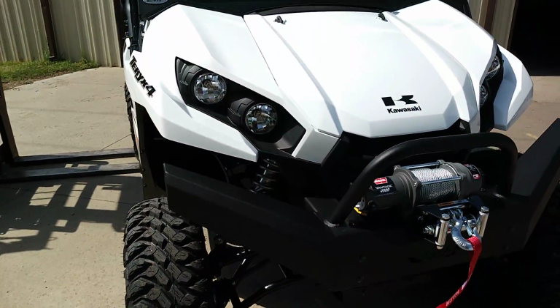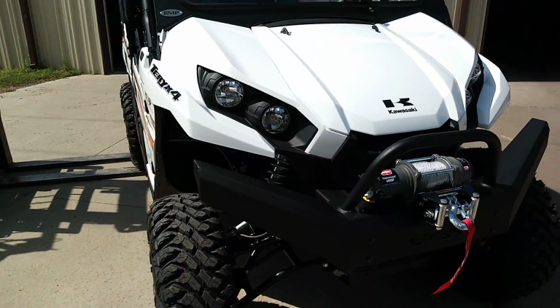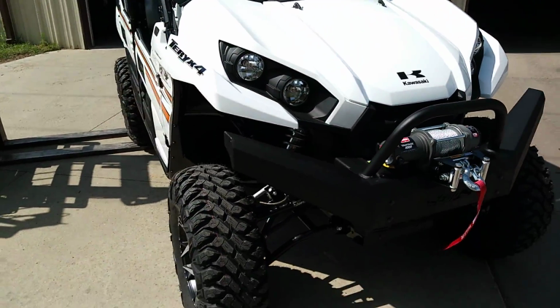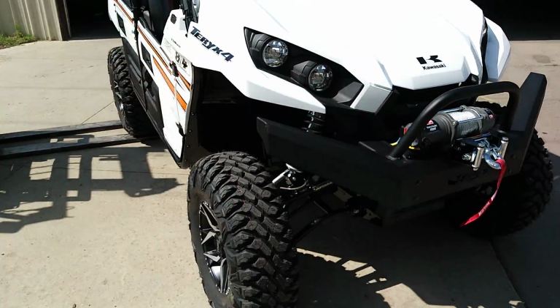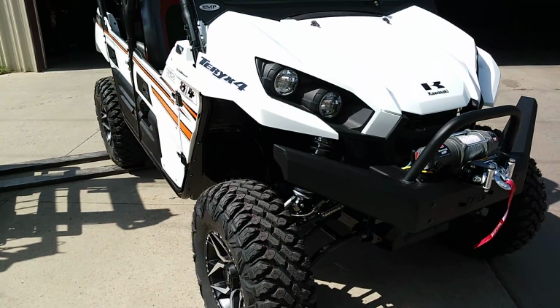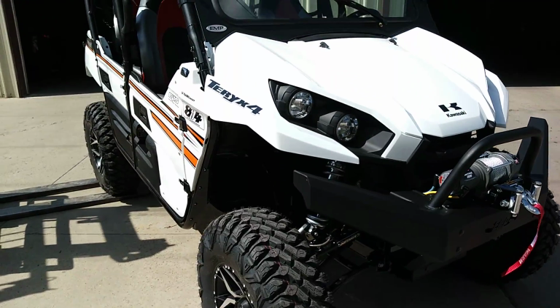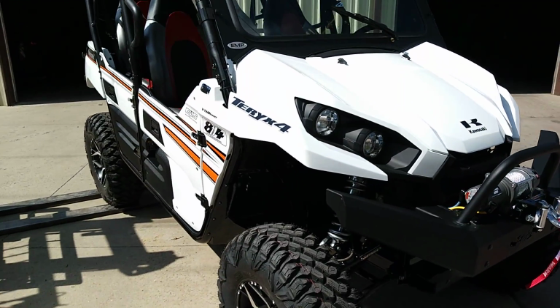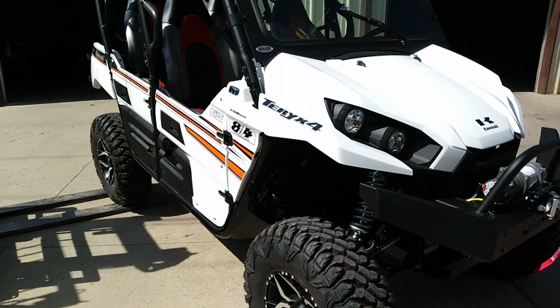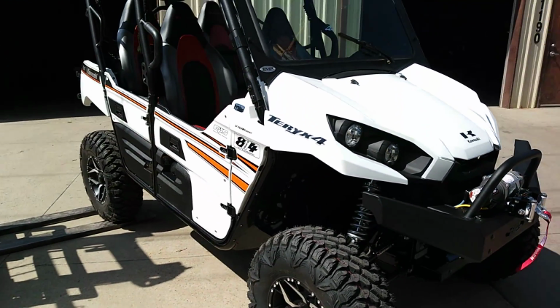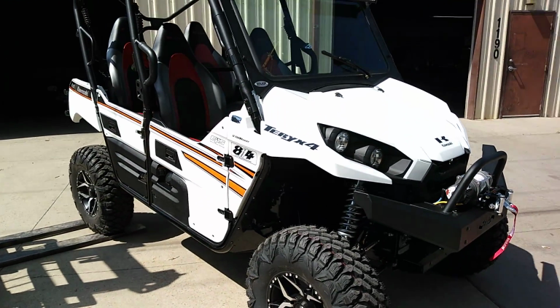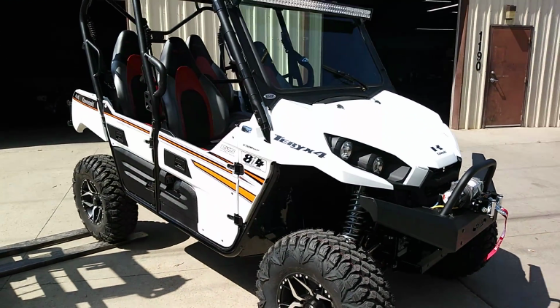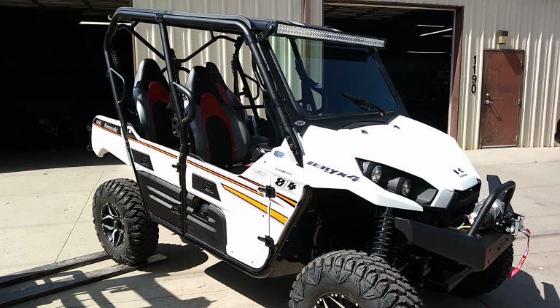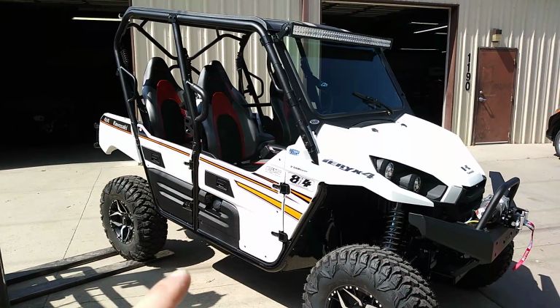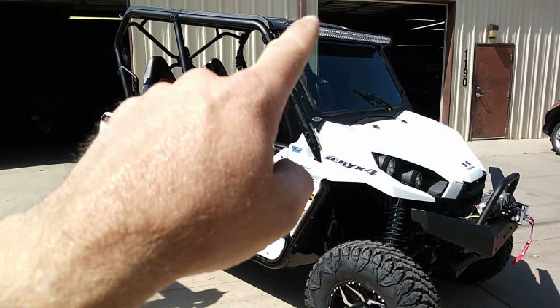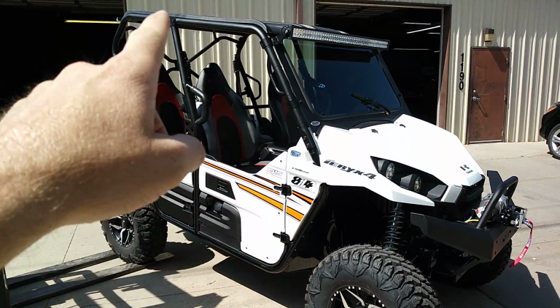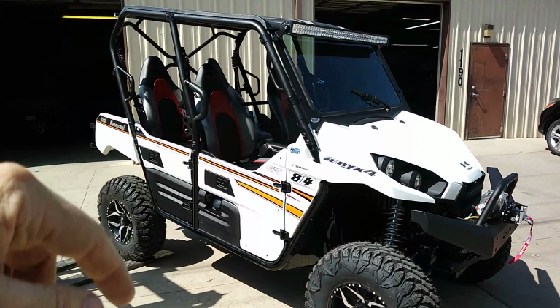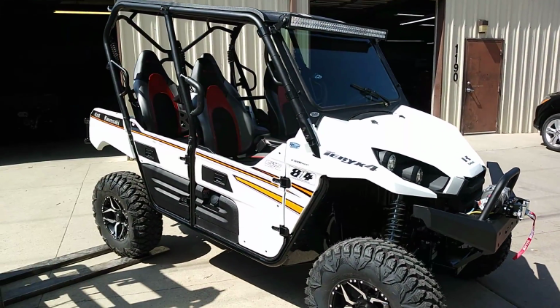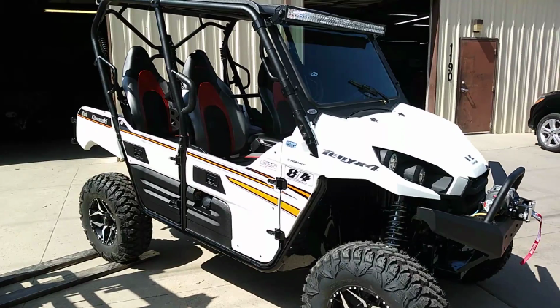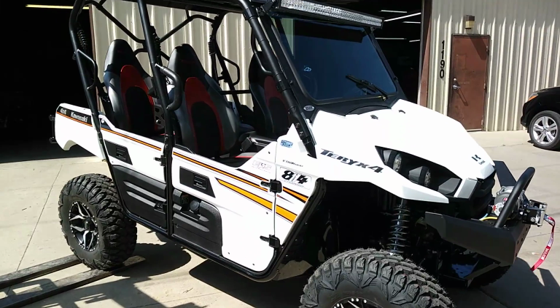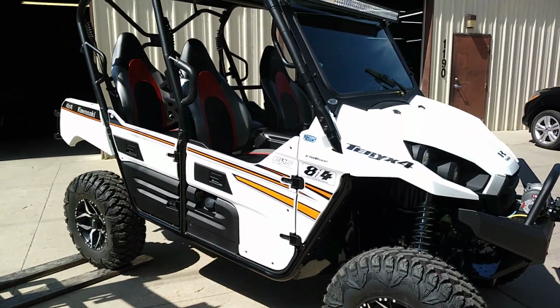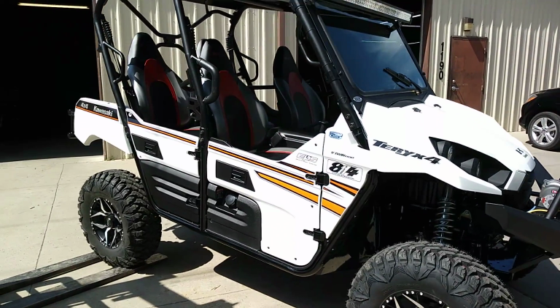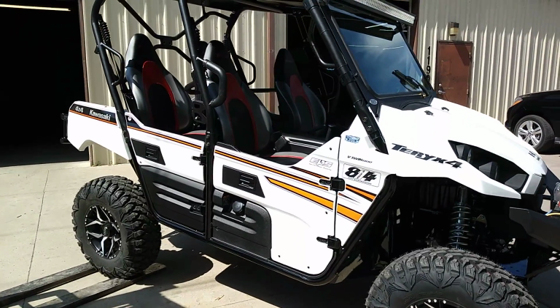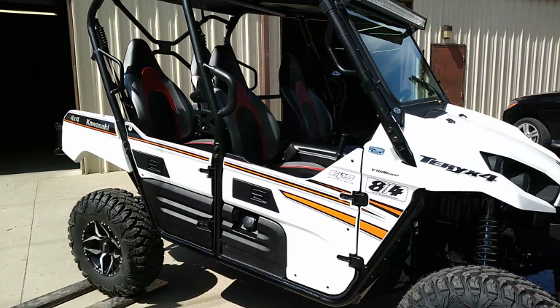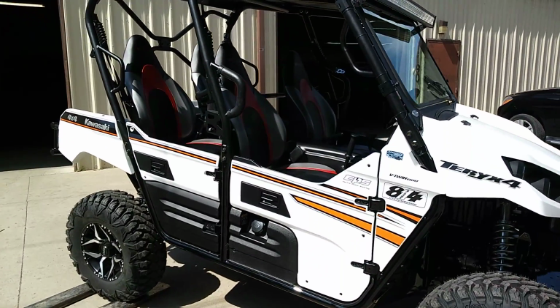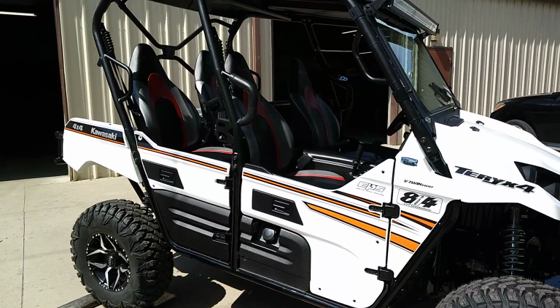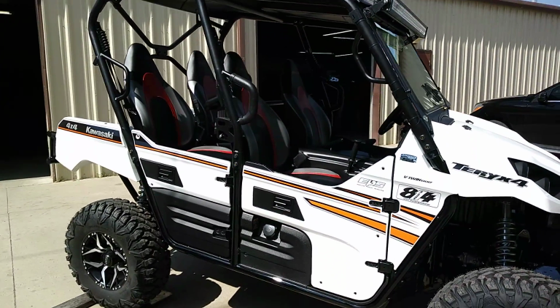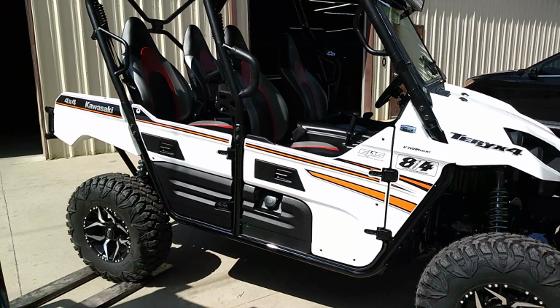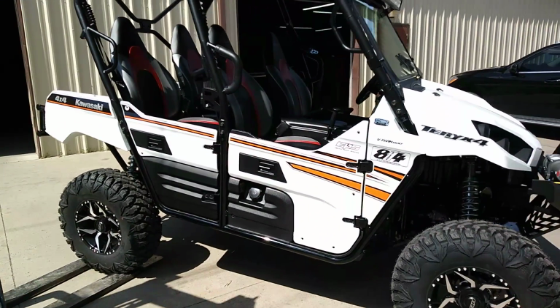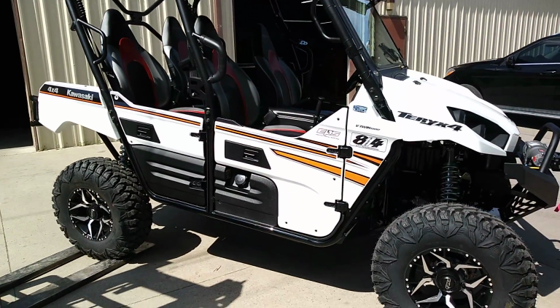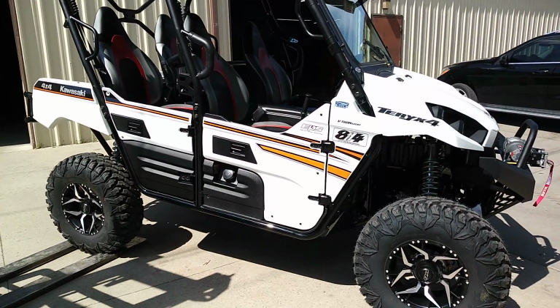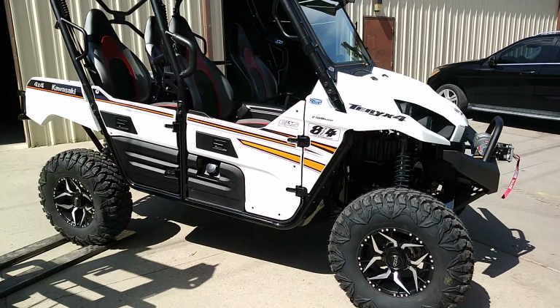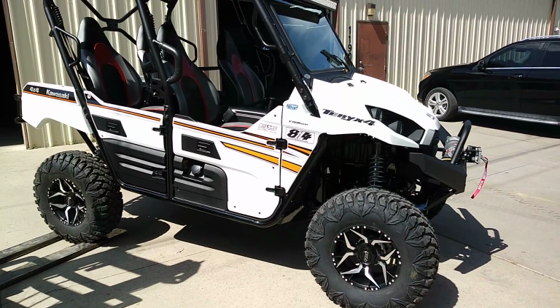Now that he's here to pick it up, he's actually talking about a sound system. So we might even pull this light bar off the top and put a pro box on it for this gentleman here — just got to figure that part out for him.